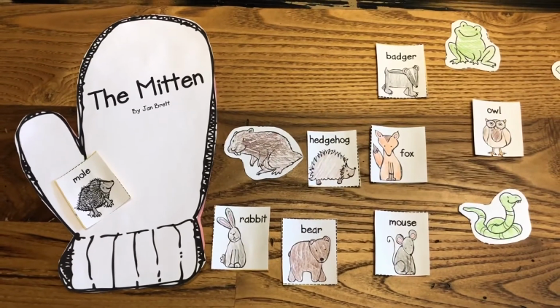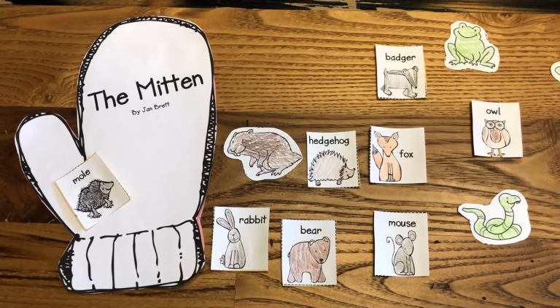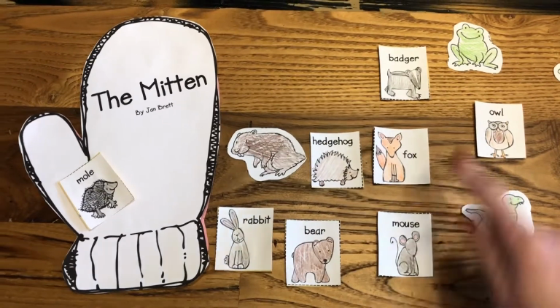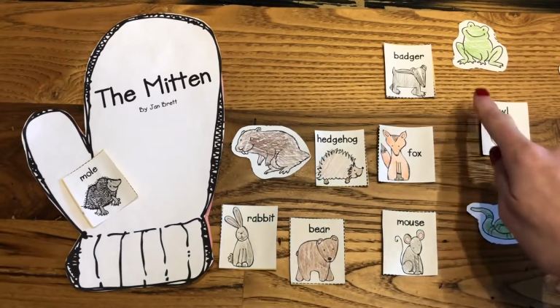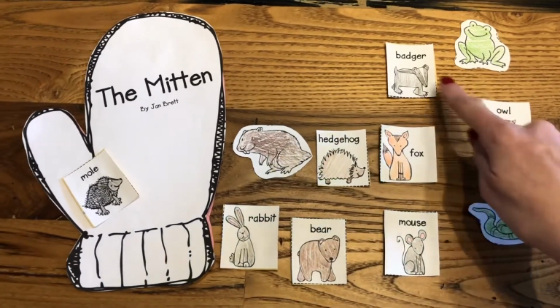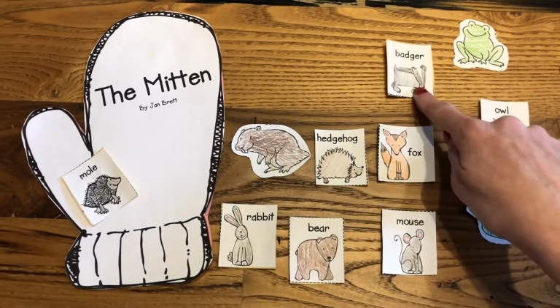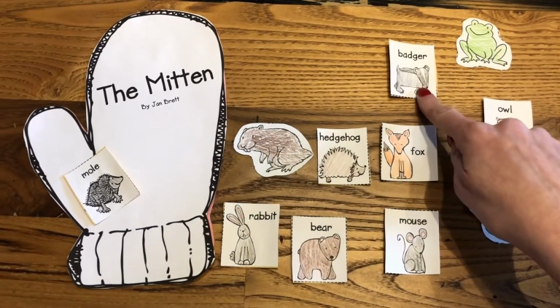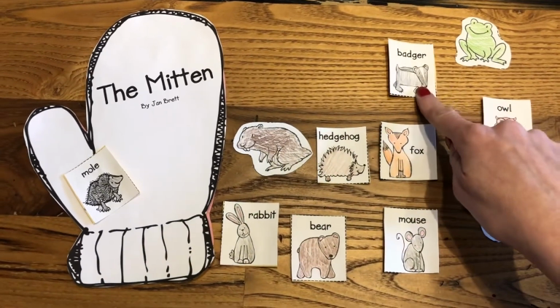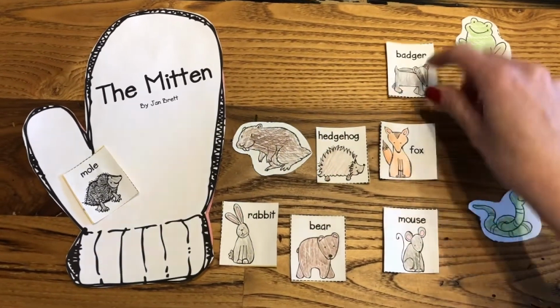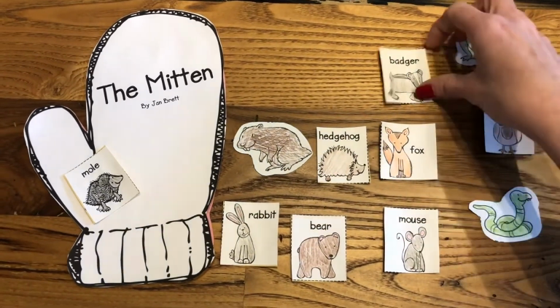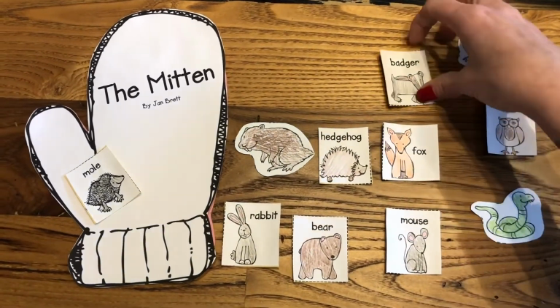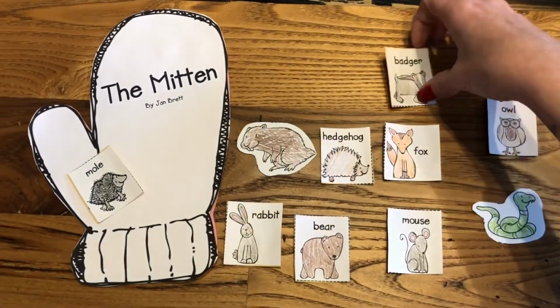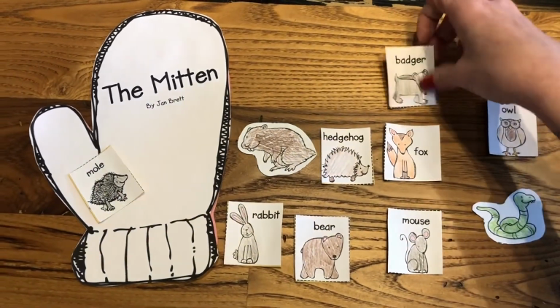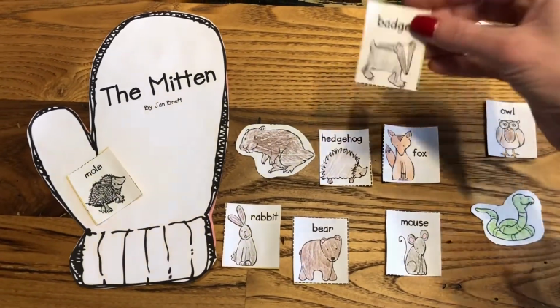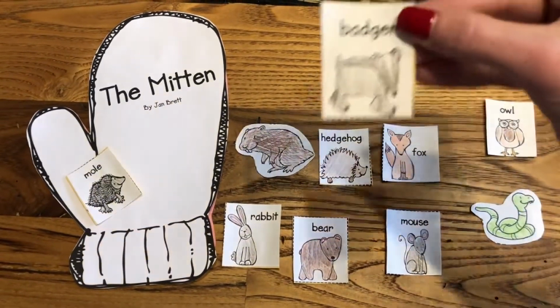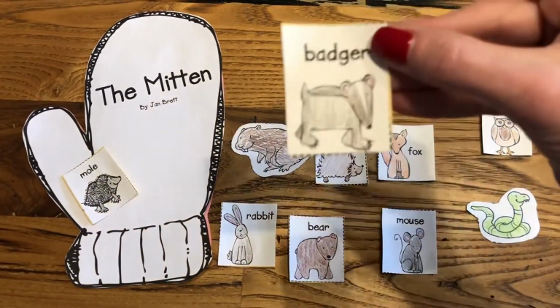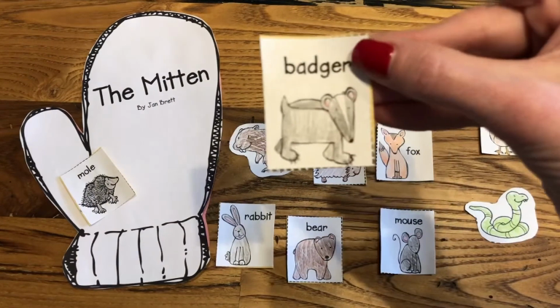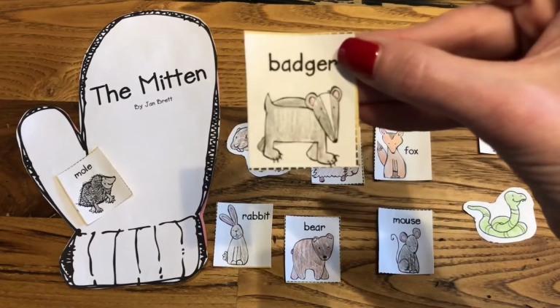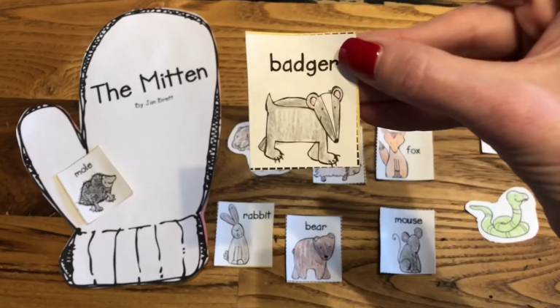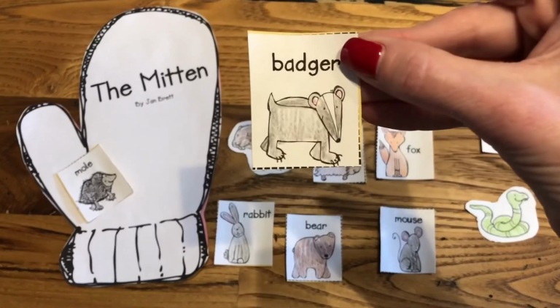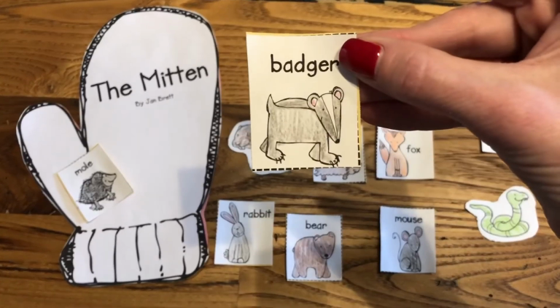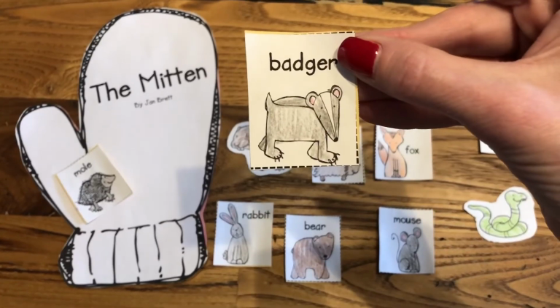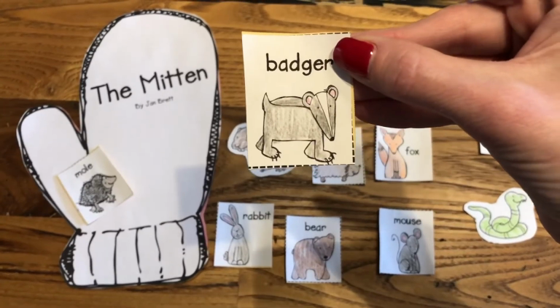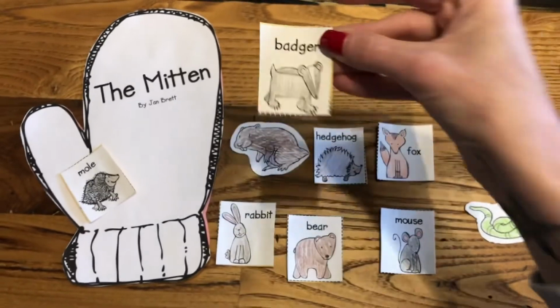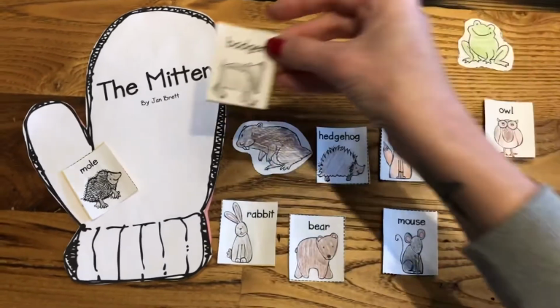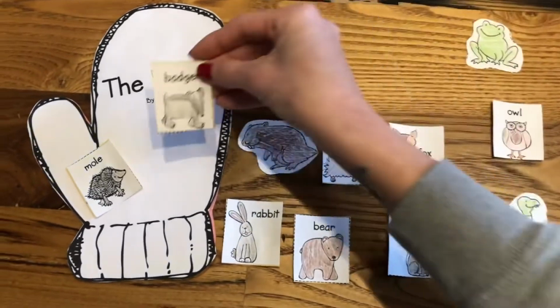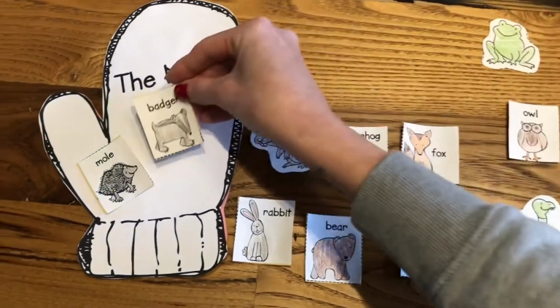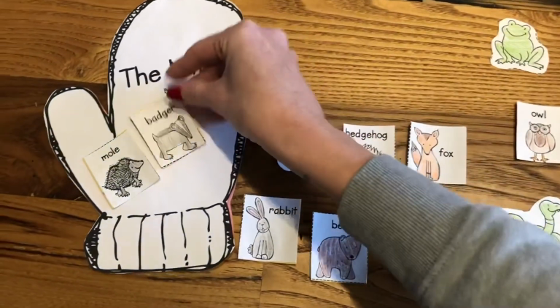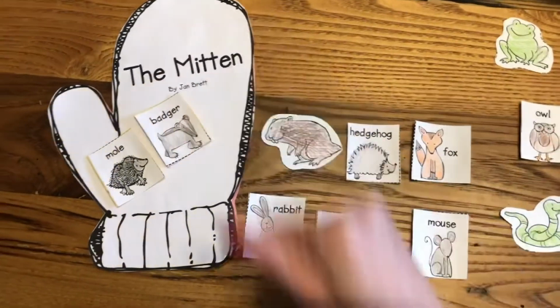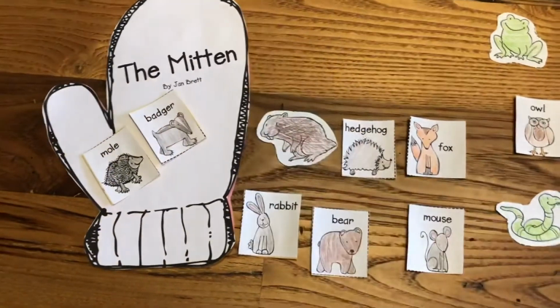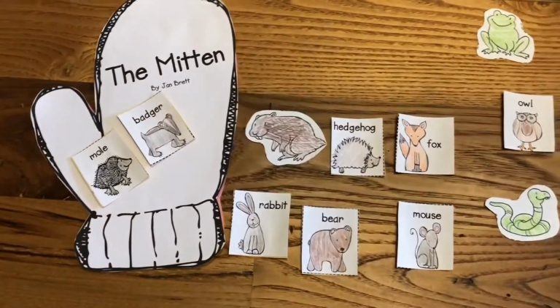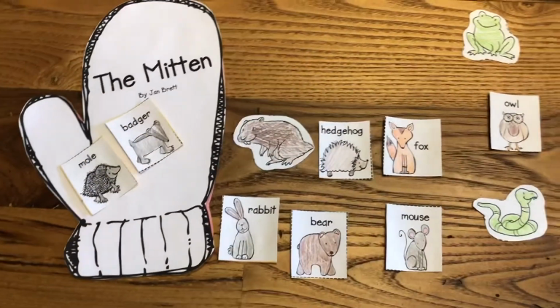How about a badger? Was a badger in the story? Yep, you're right. He was. So let's put him in the mitten.